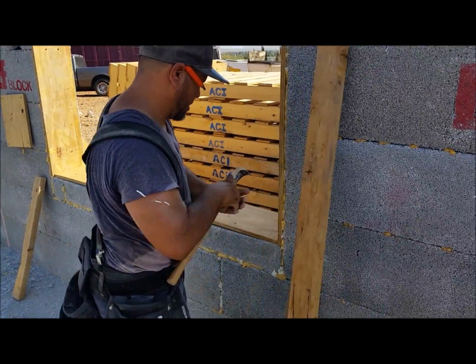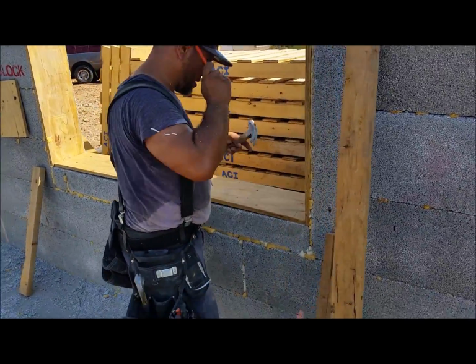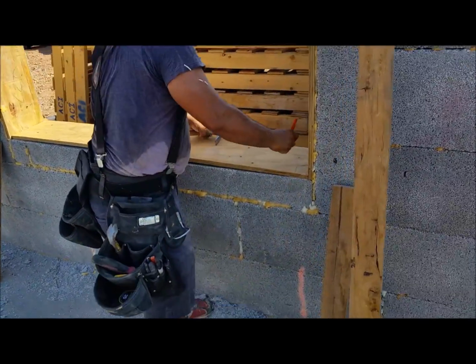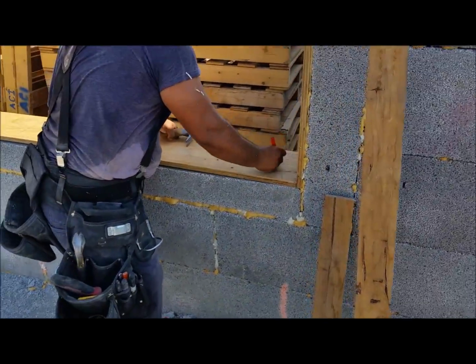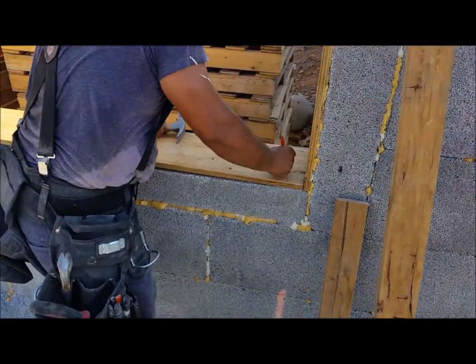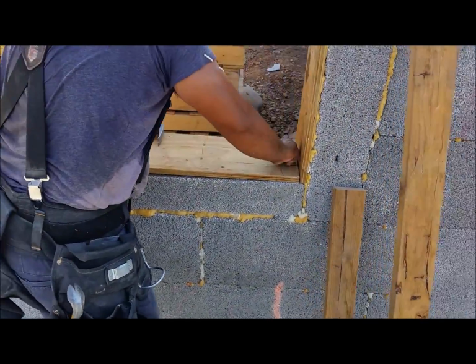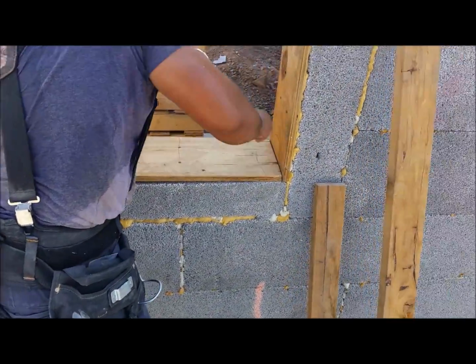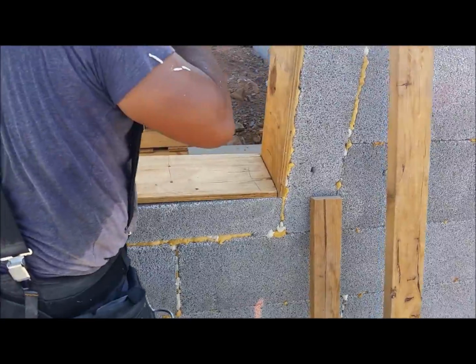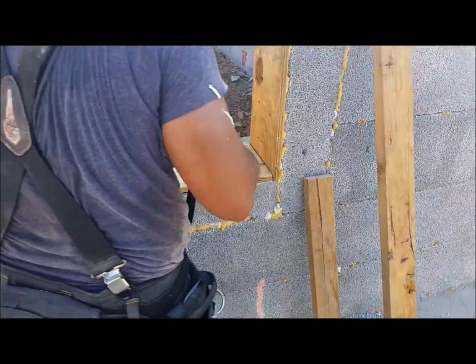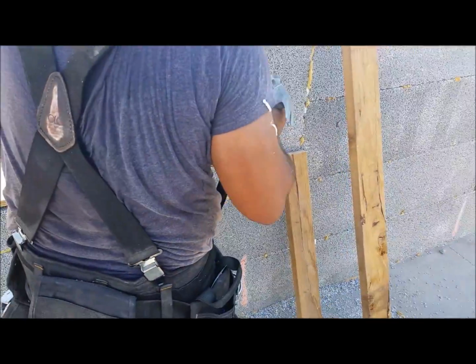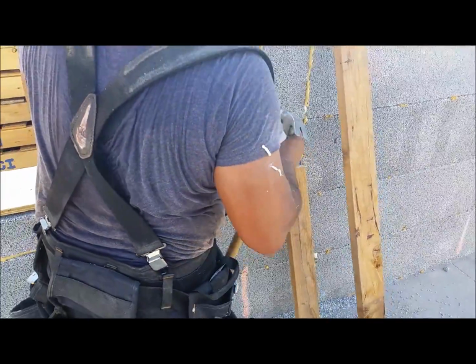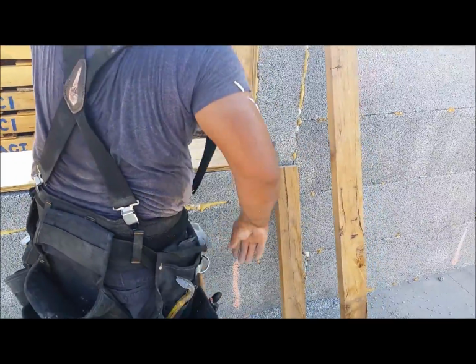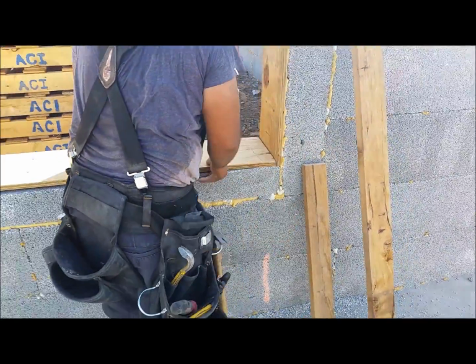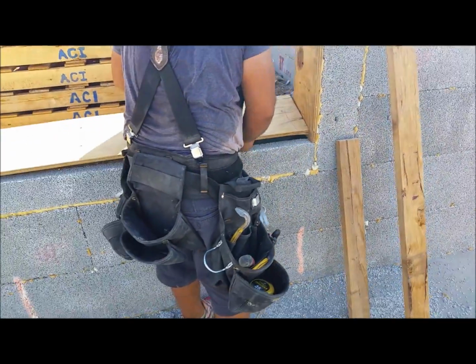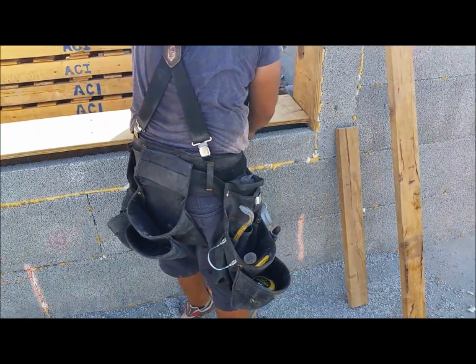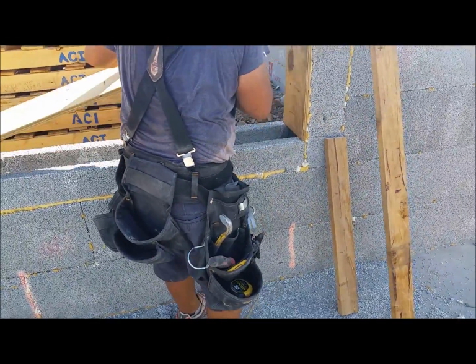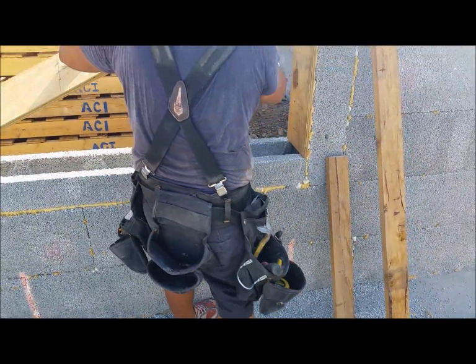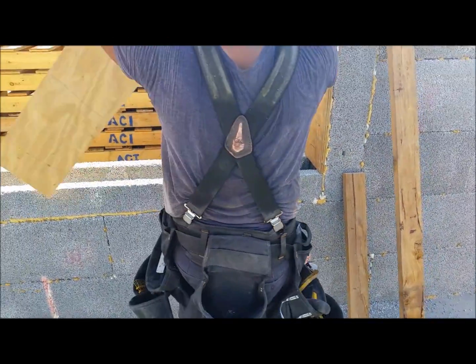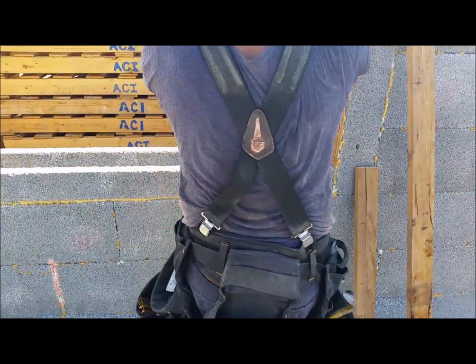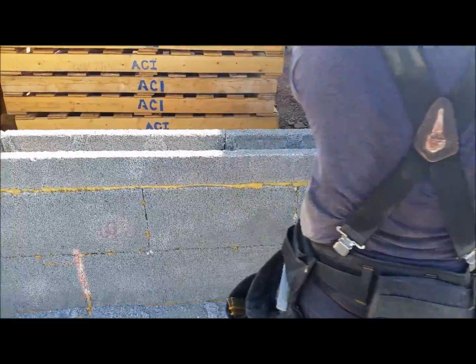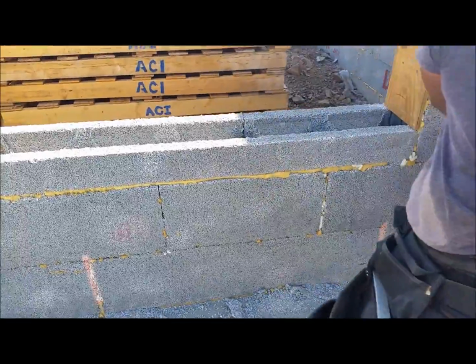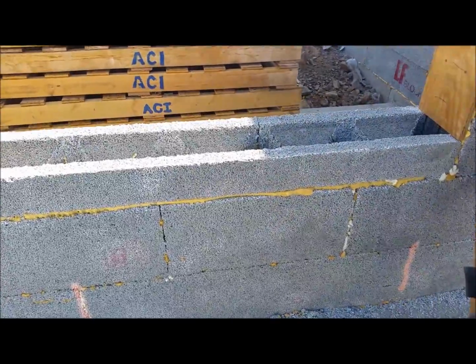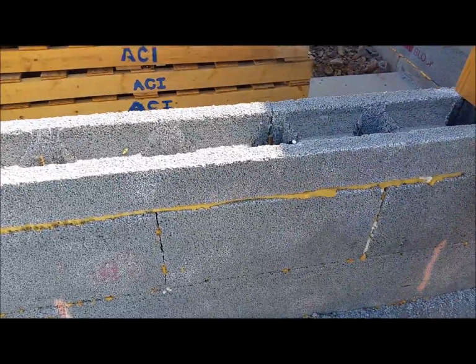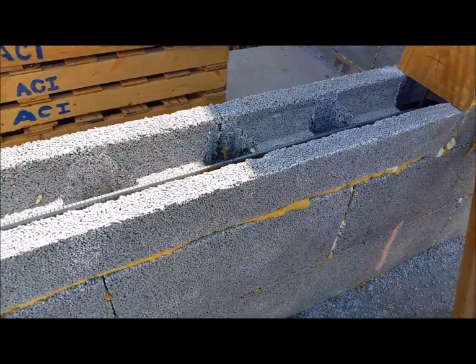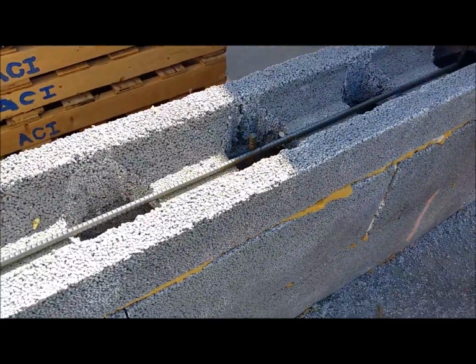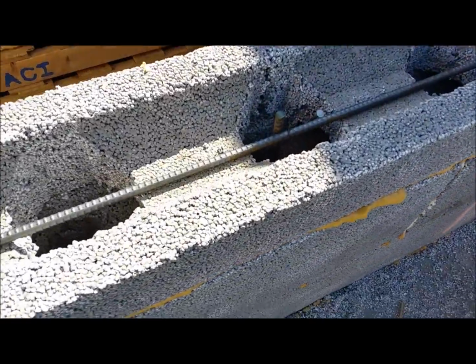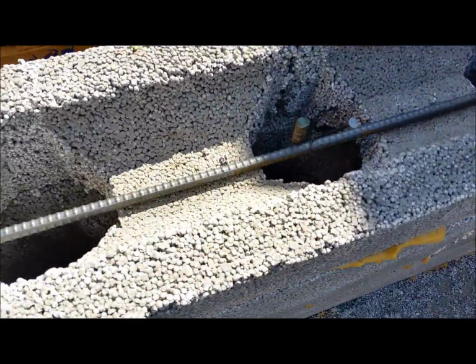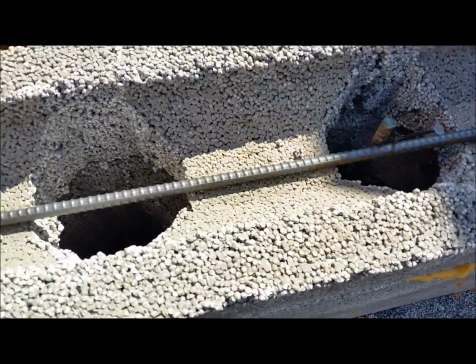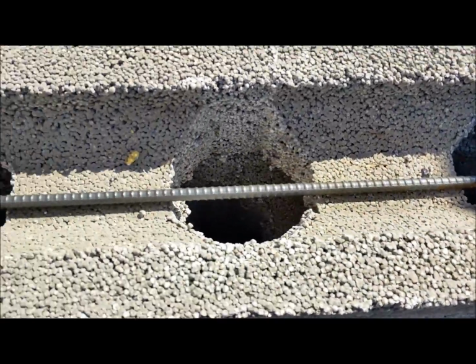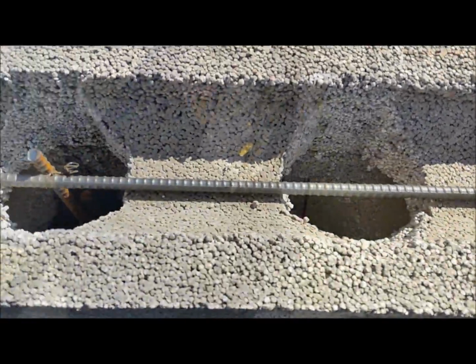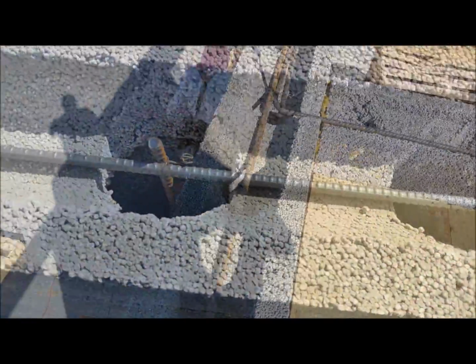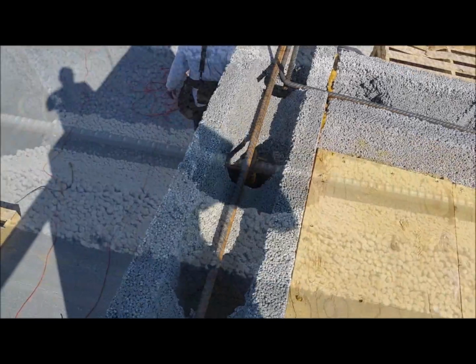Shorty's putting an X here and an X there so we know which end or which direction the sill goes. Just pull it out of the way and then we can get in here and grab all this bond beam there.